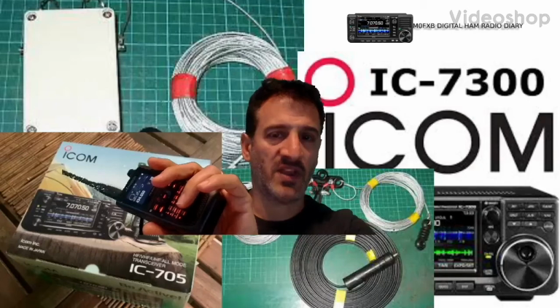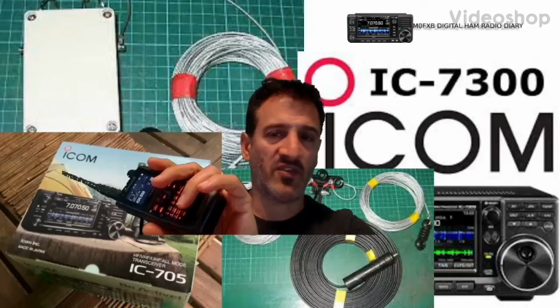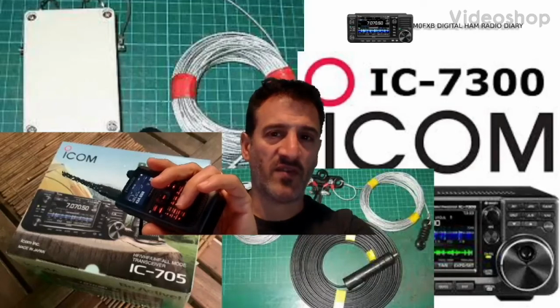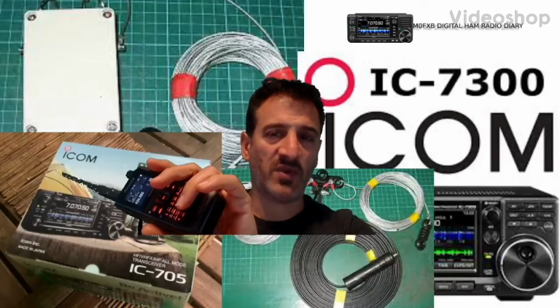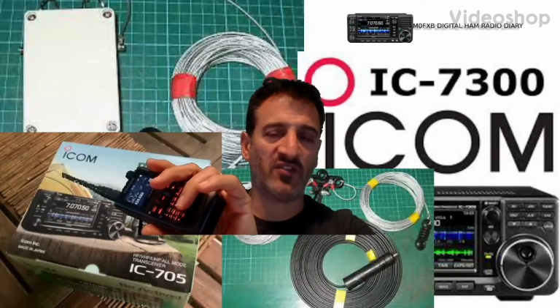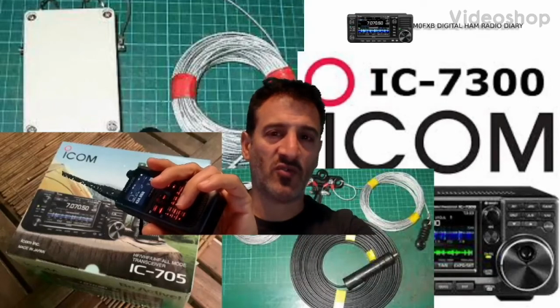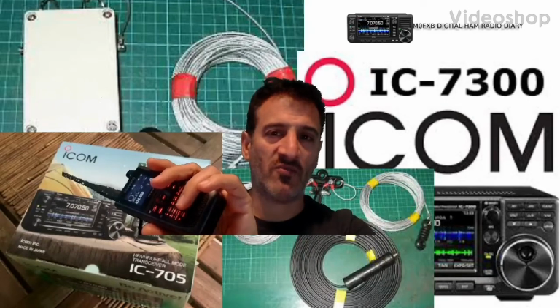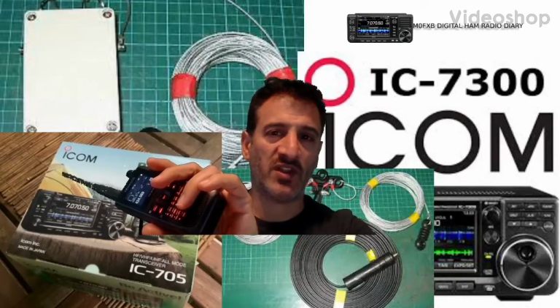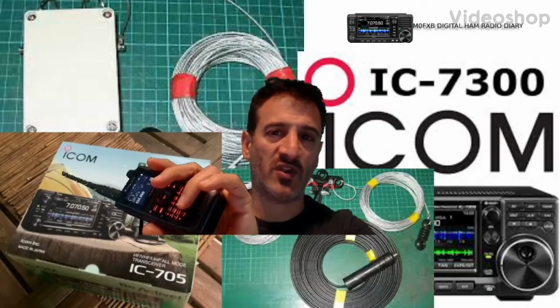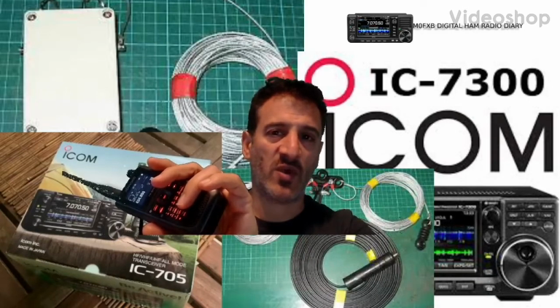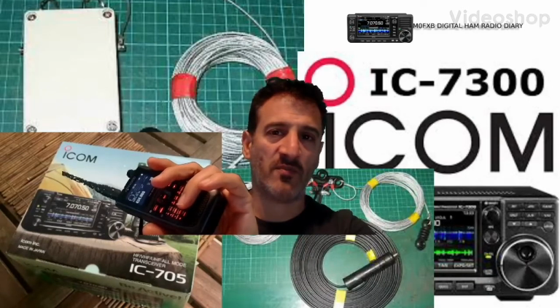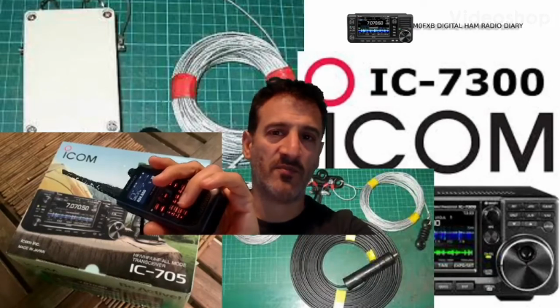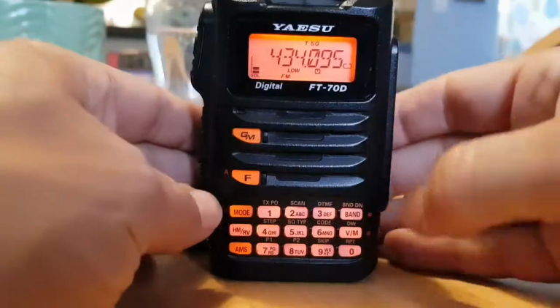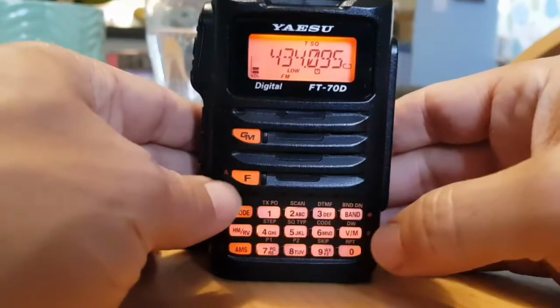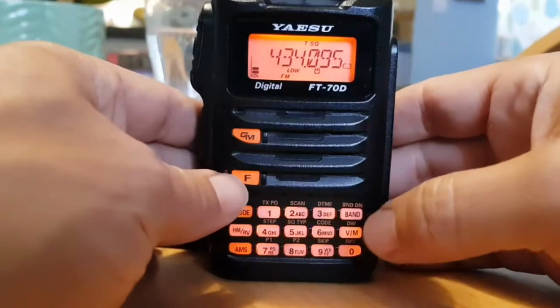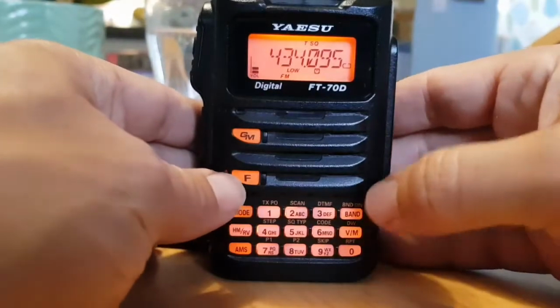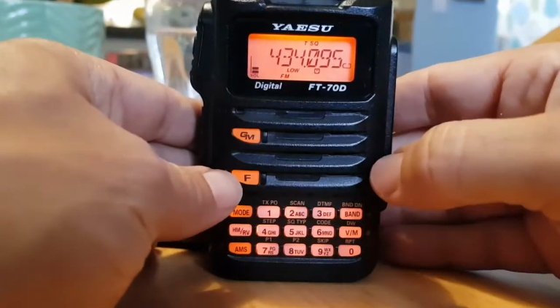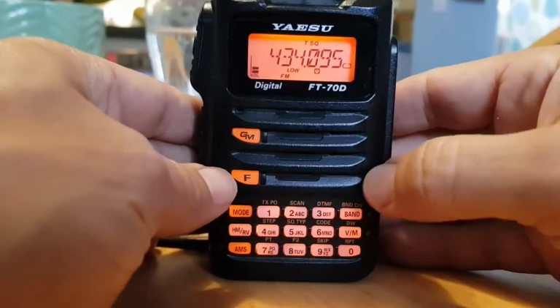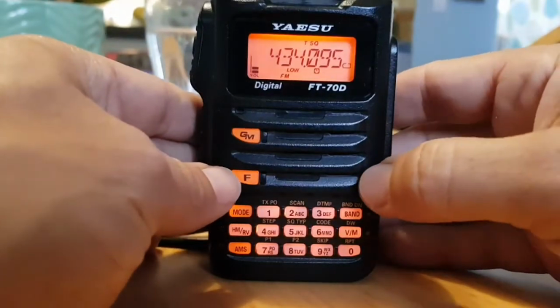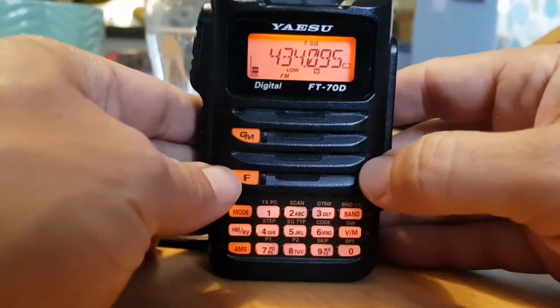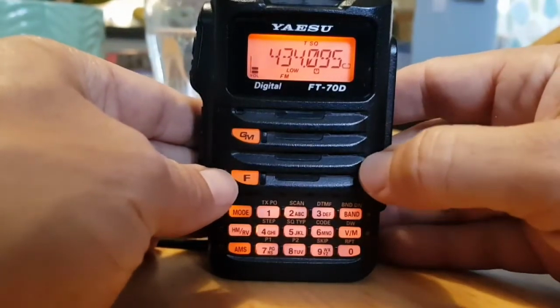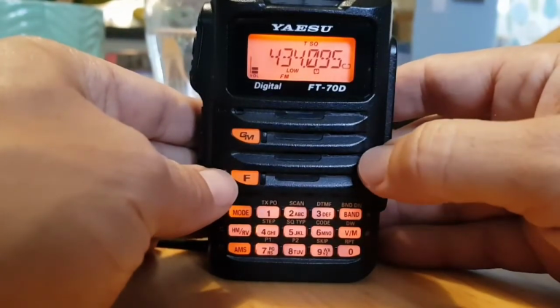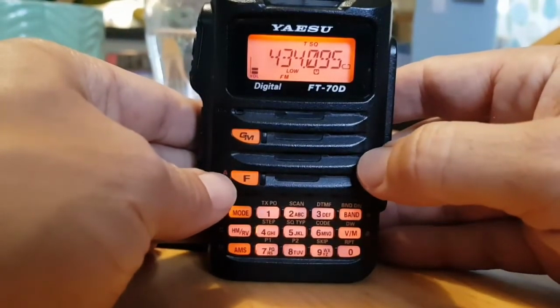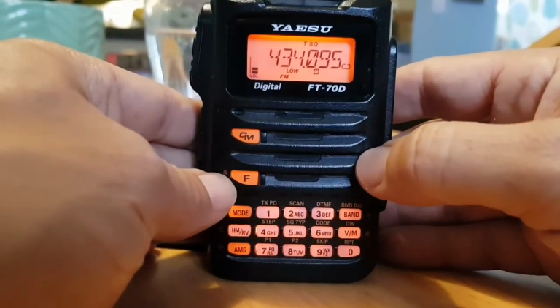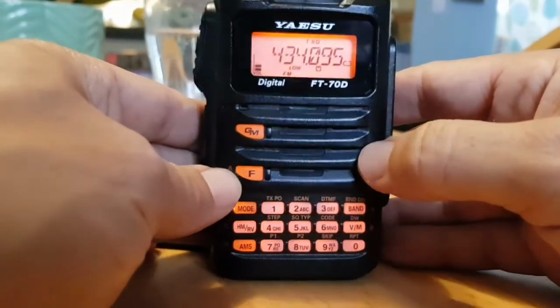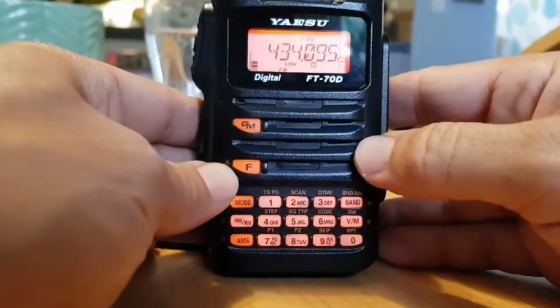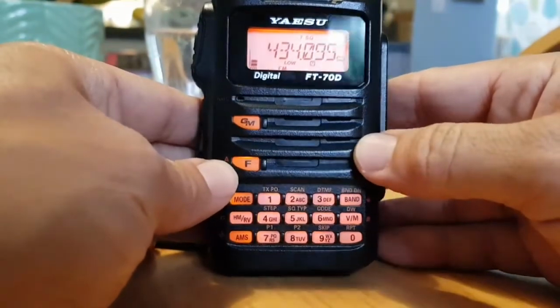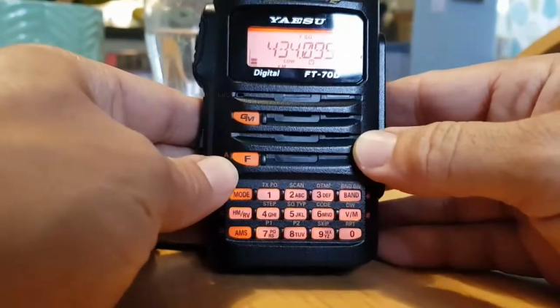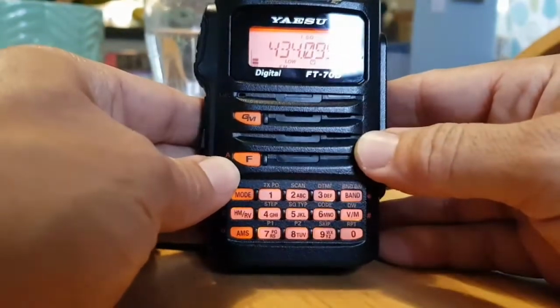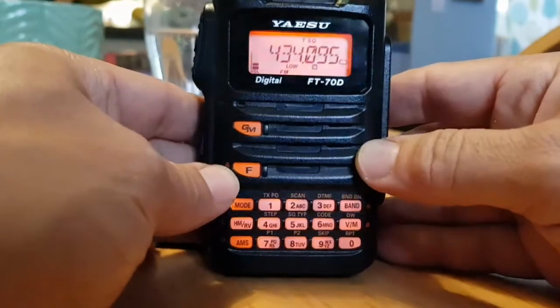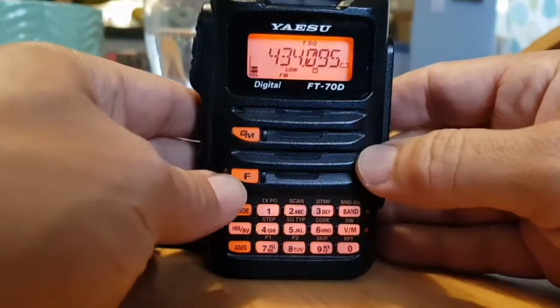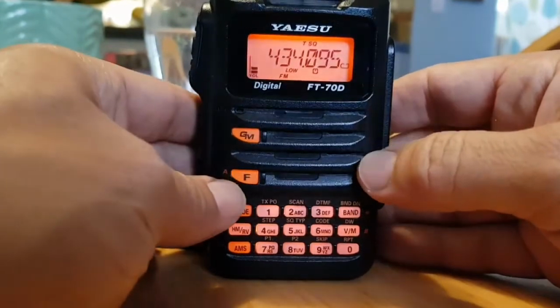MZERO FXB Digital Ham Radio Diary, welcome. MZERO FXB. So how do you turn on your tone, your tone squelch, and your repeater shift?